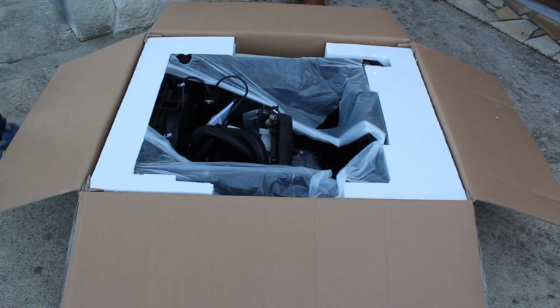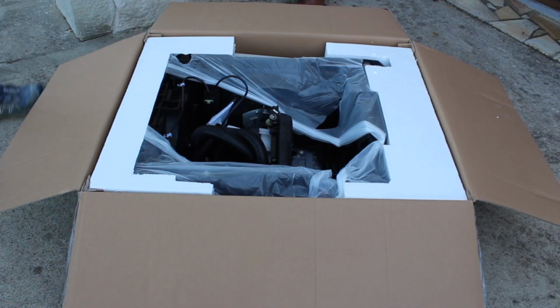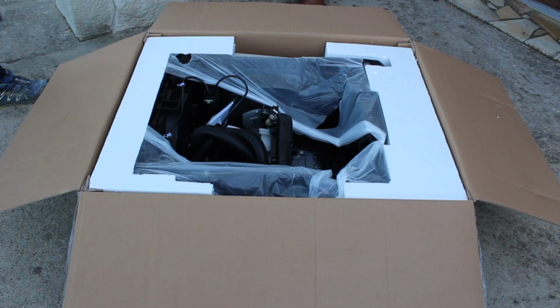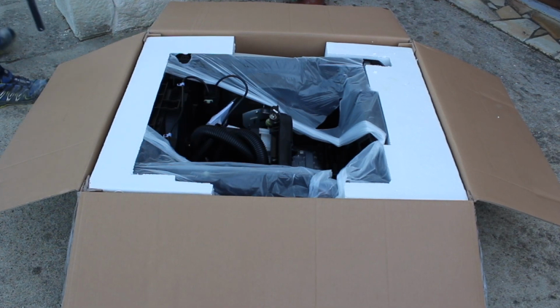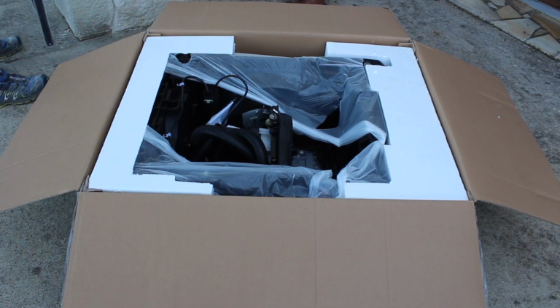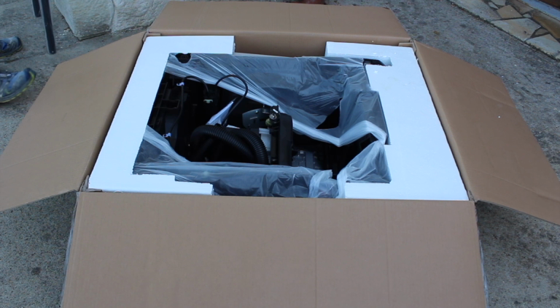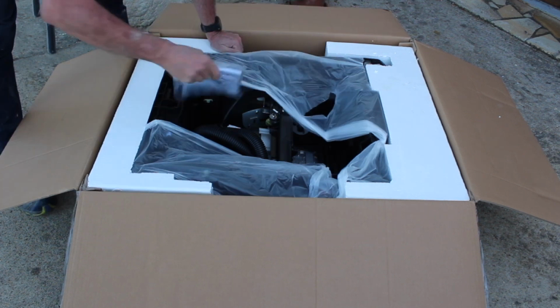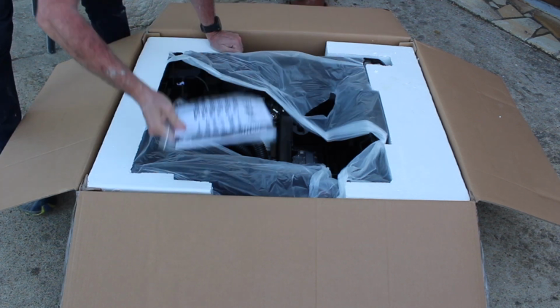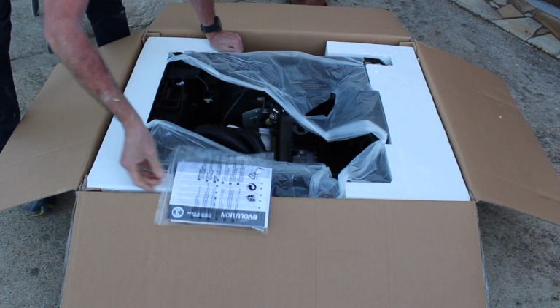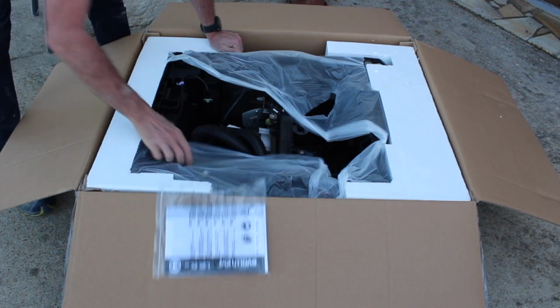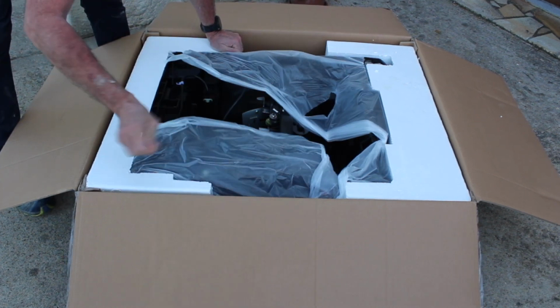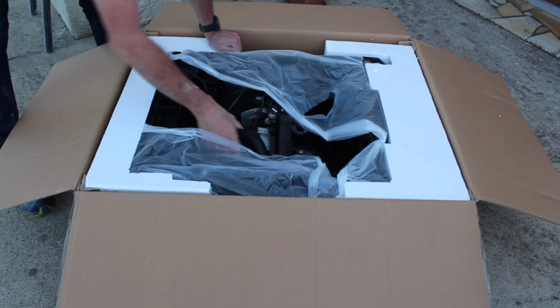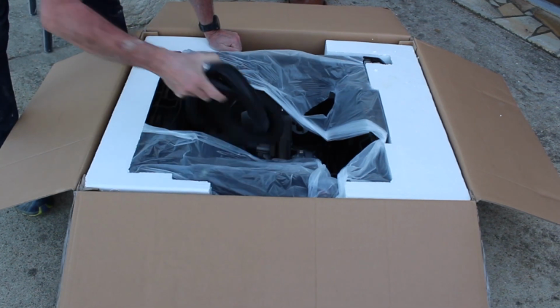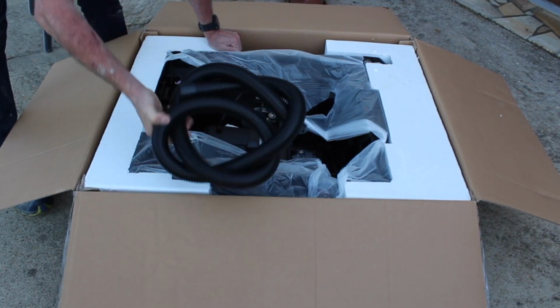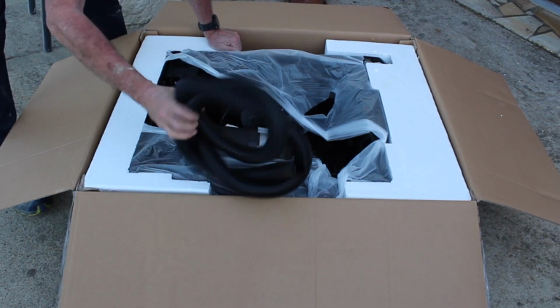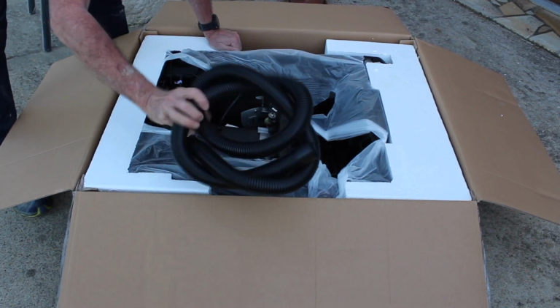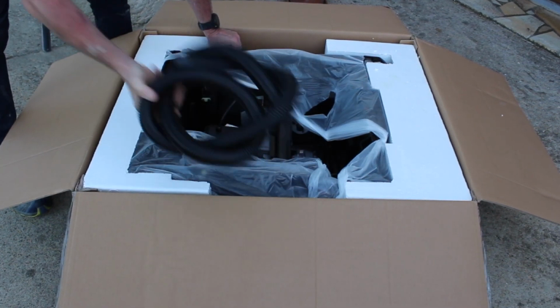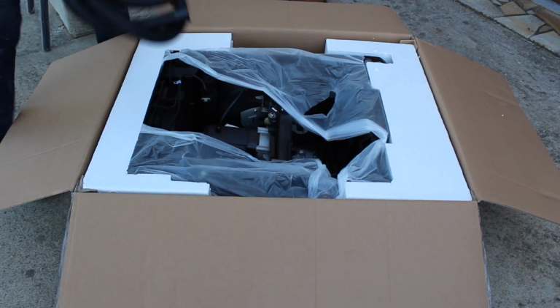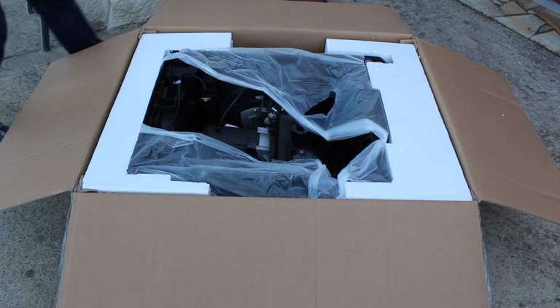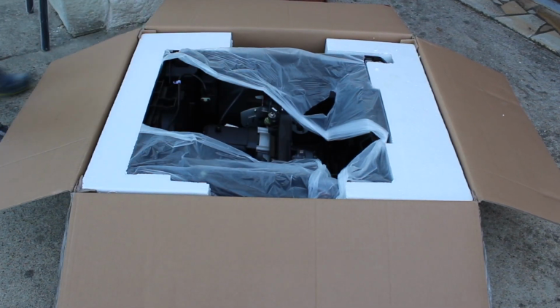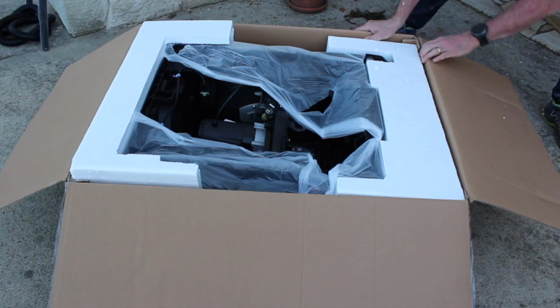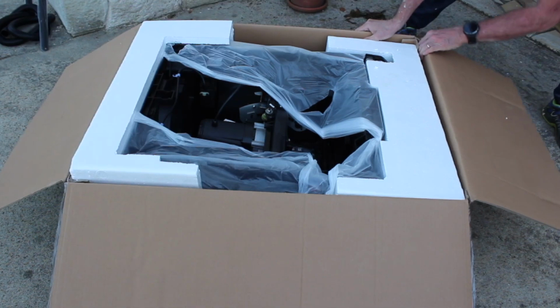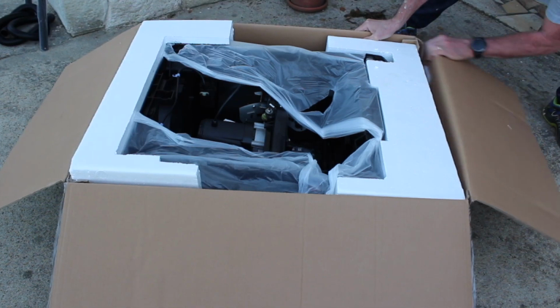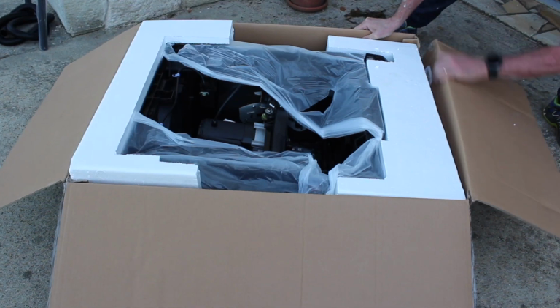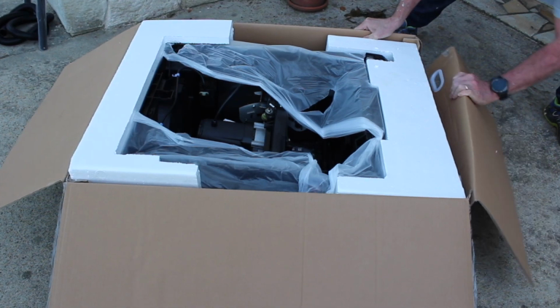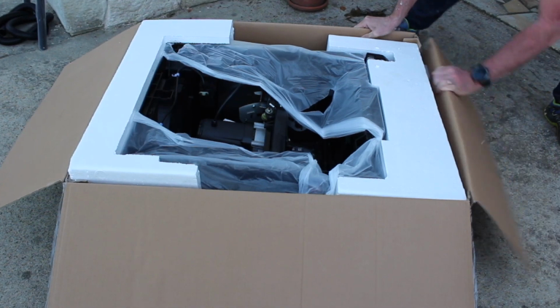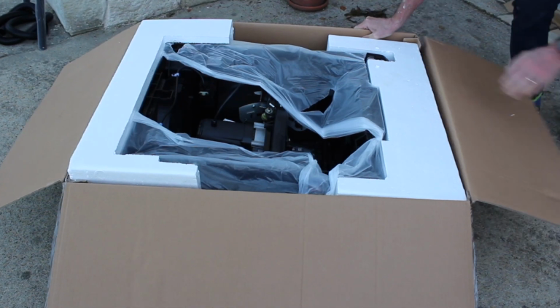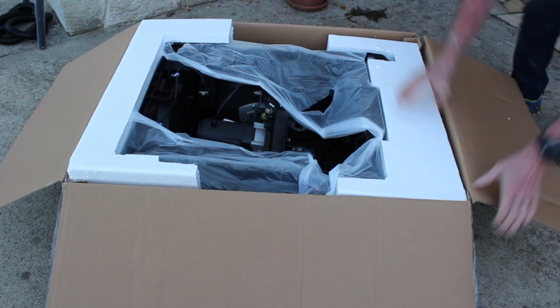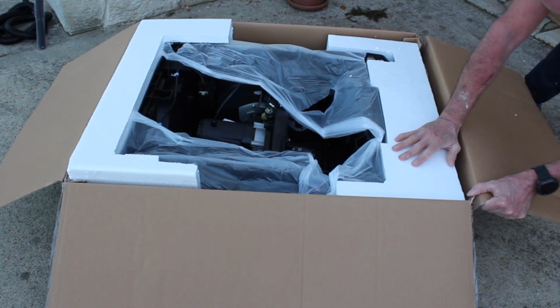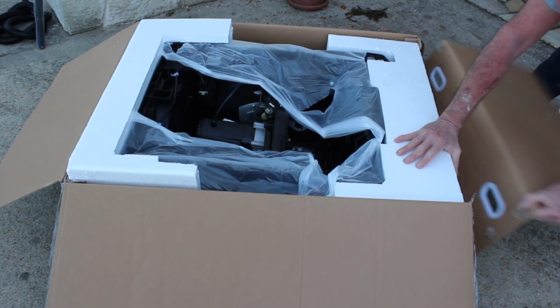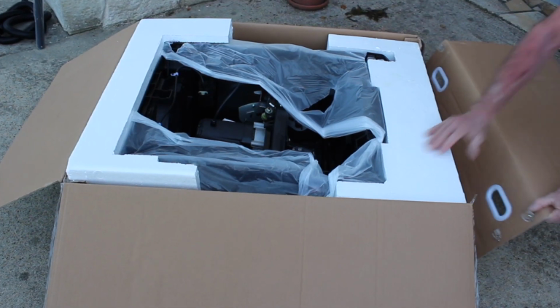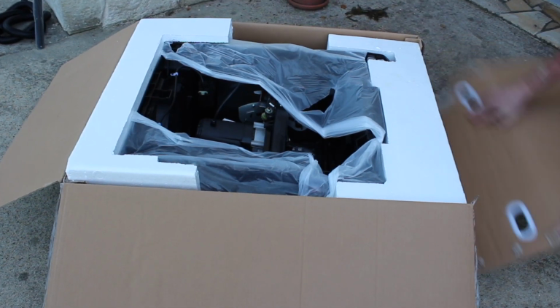The packaging is very robust. The table saw is pretty much complete in the pack and all the accessories are strategically placed around it. It took quite a while to break into the box.